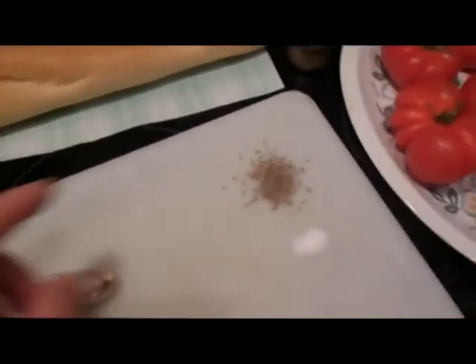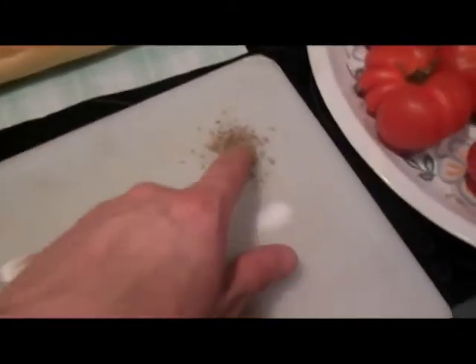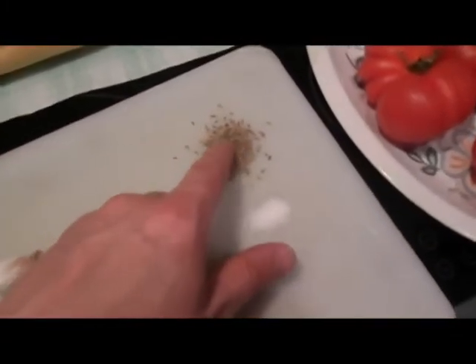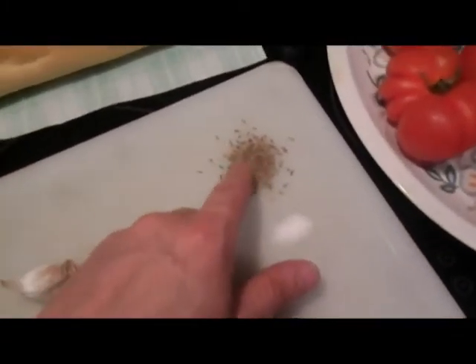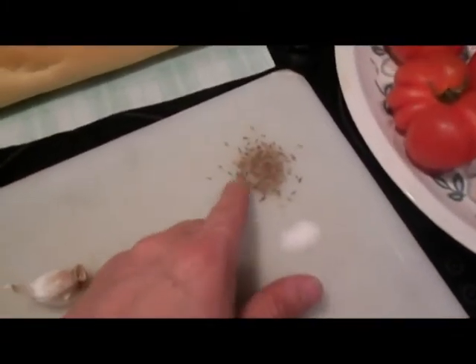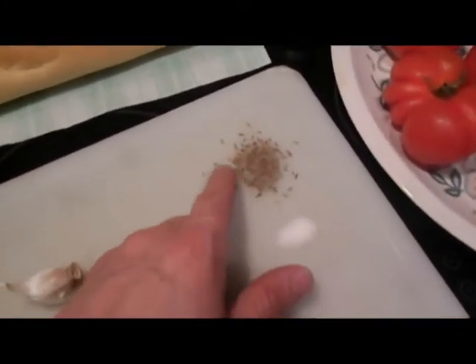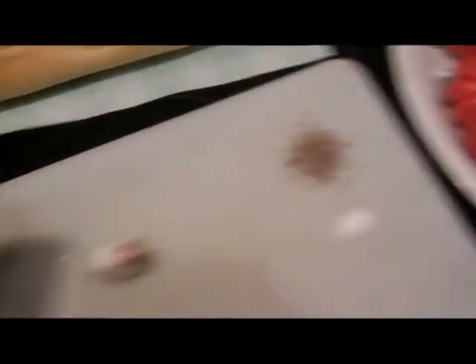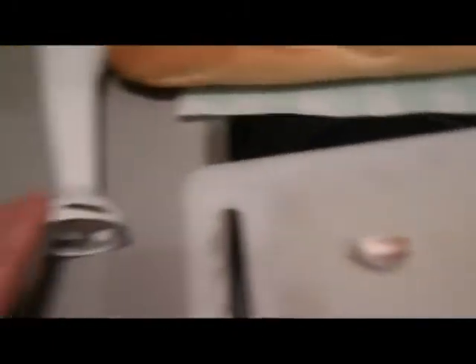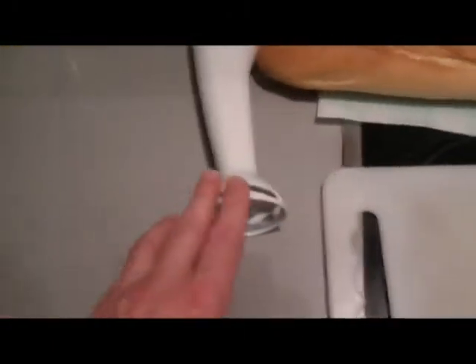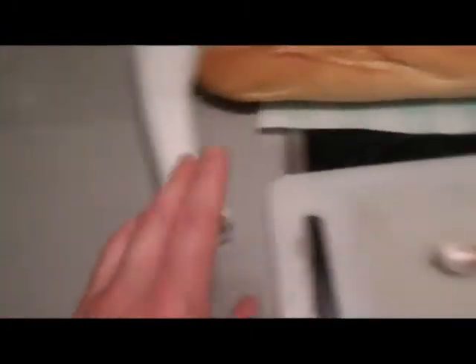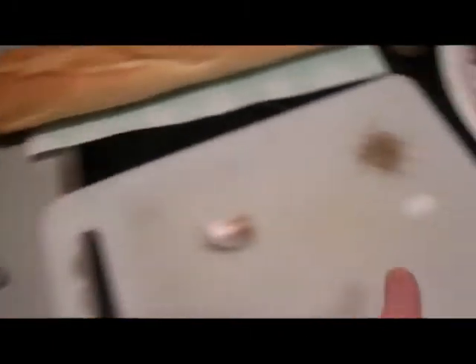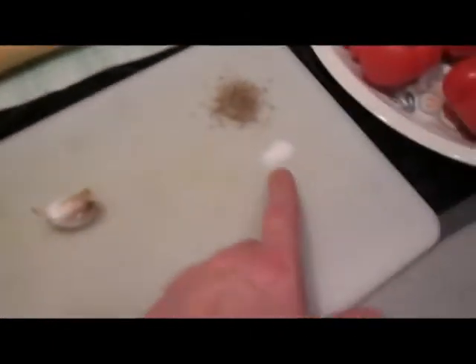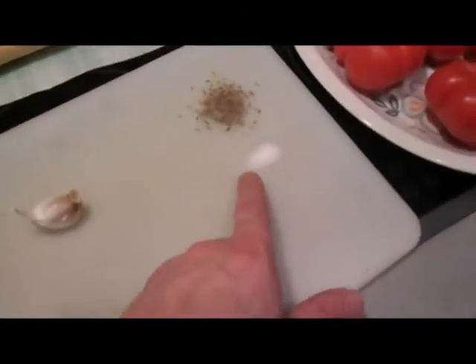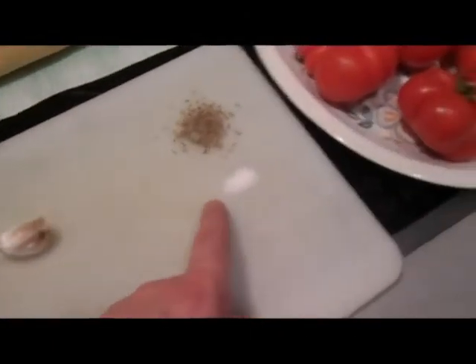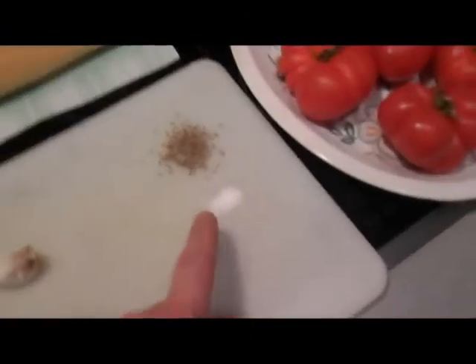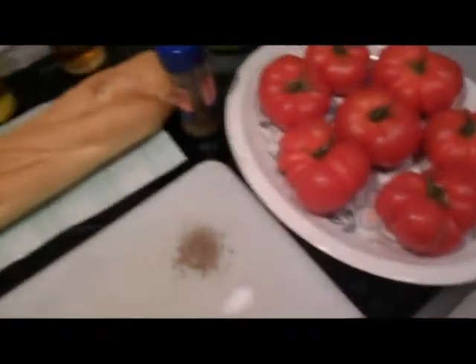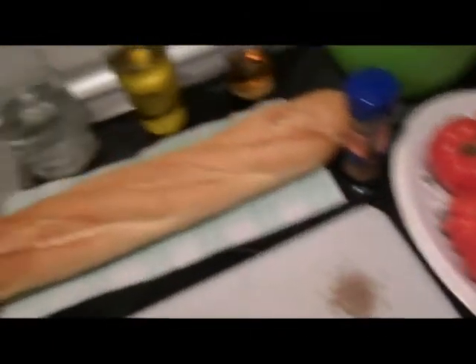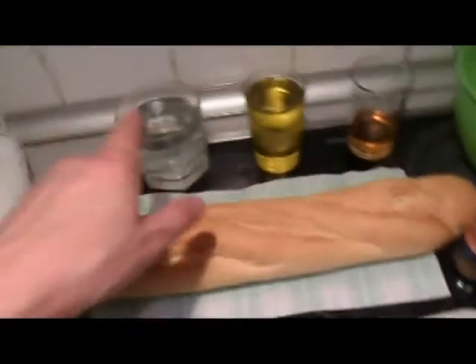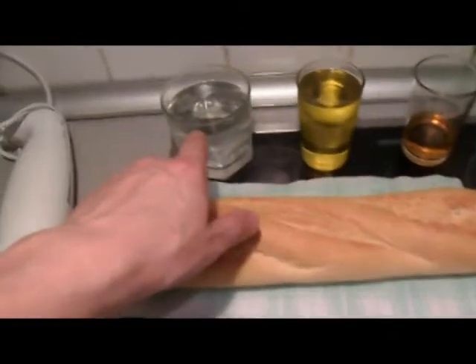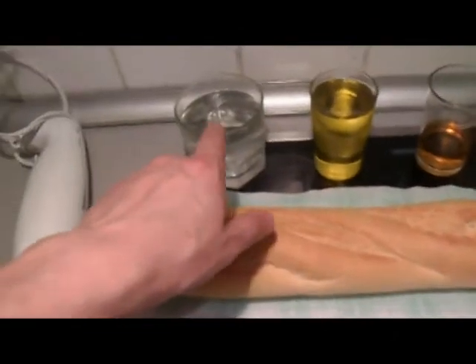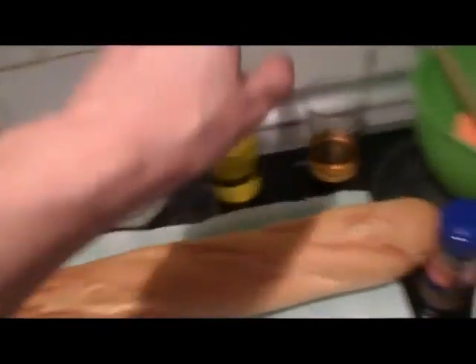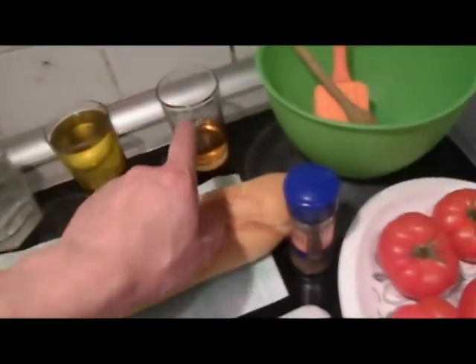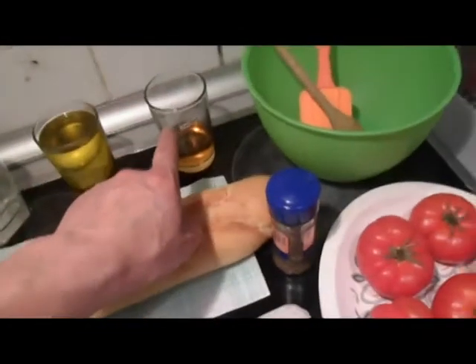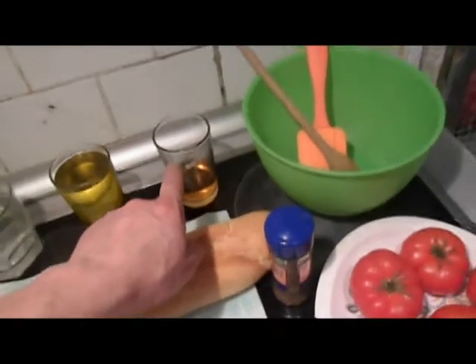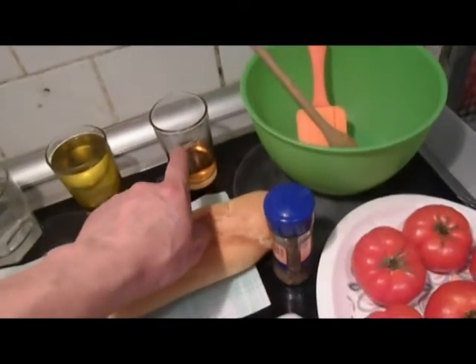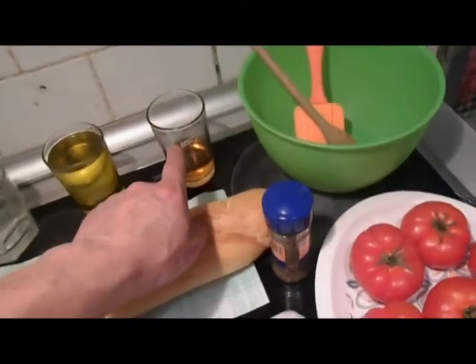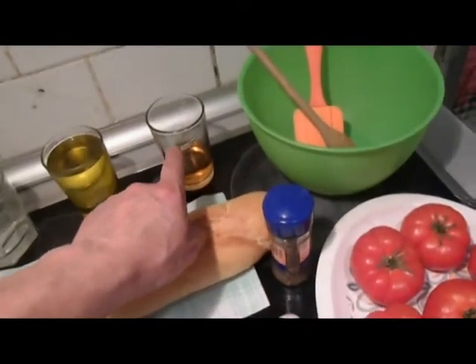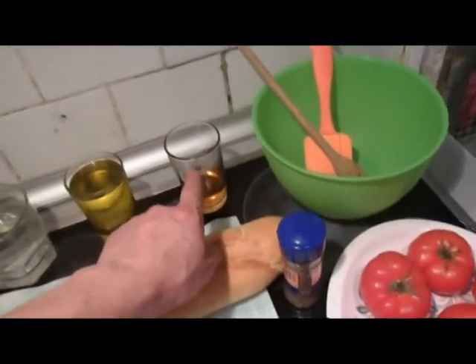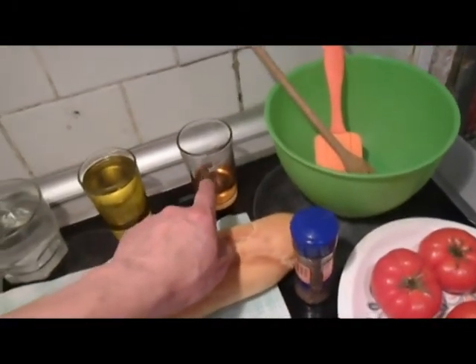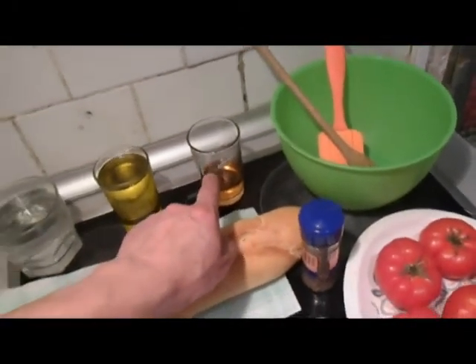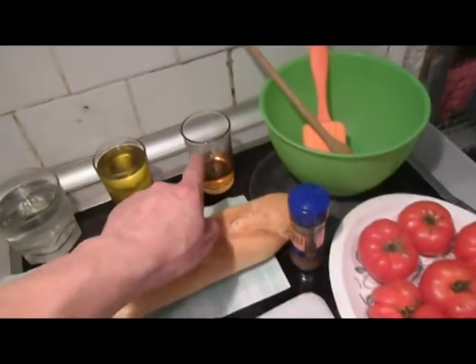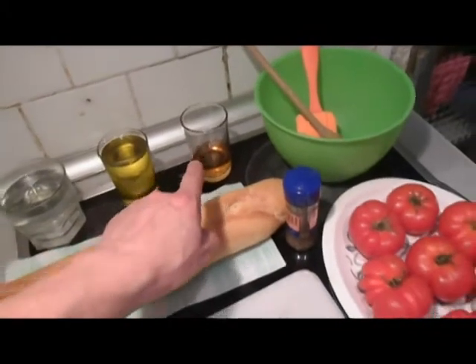Add cumin — the recipe says ground, but I'm going to use it fresh because we're going to blend it anyway. A pinch of salt. A glass of water. Traditionally they don't use vinegar, but I will show you why I'll put in a little.